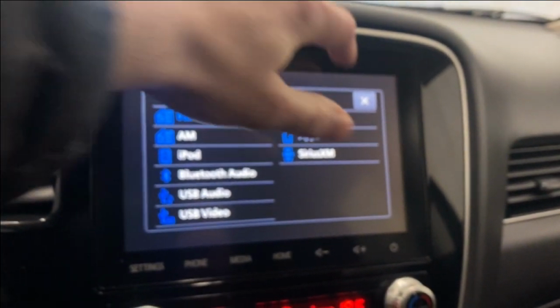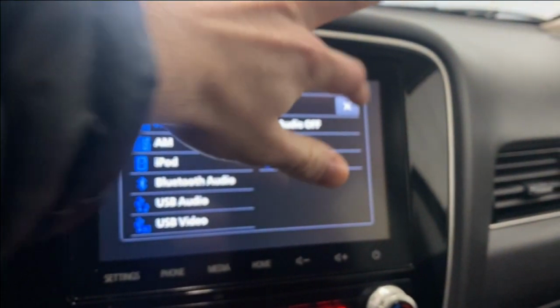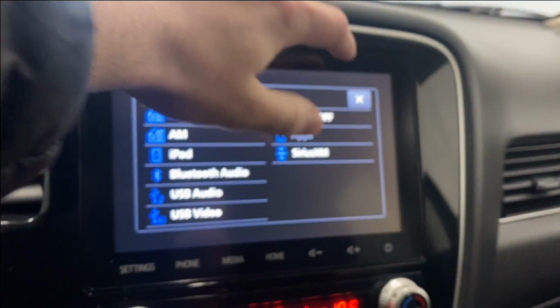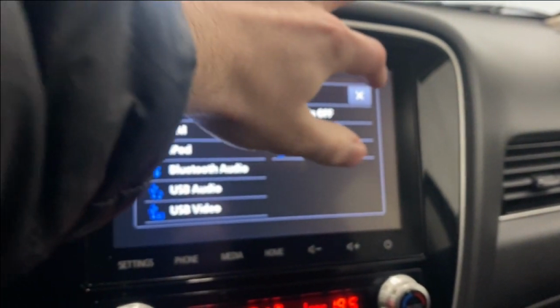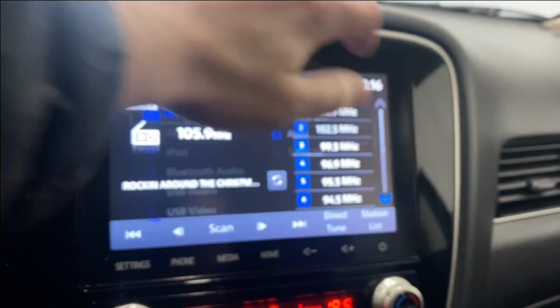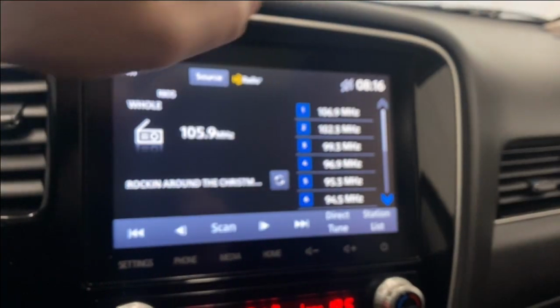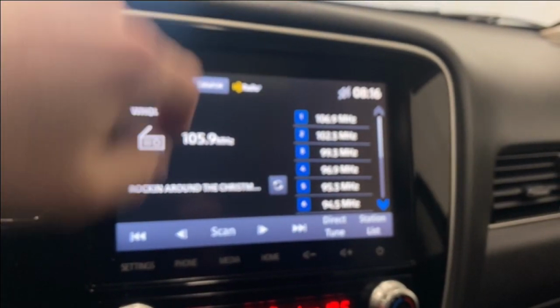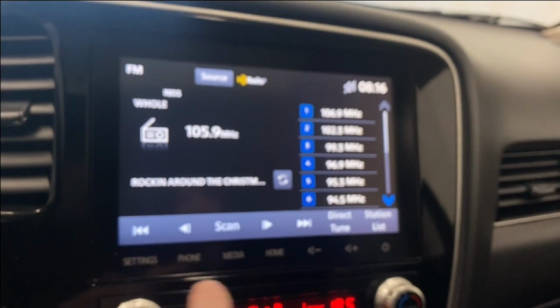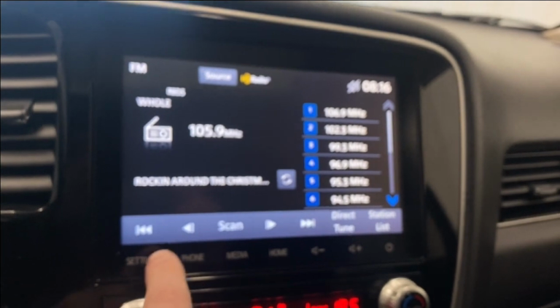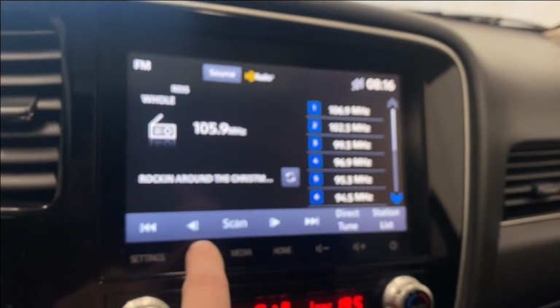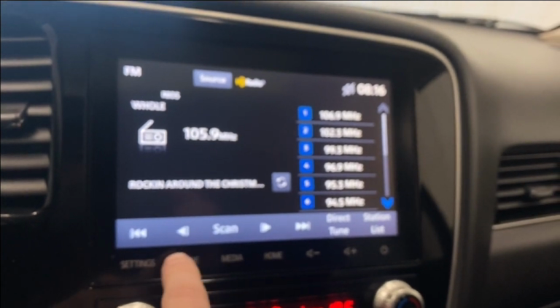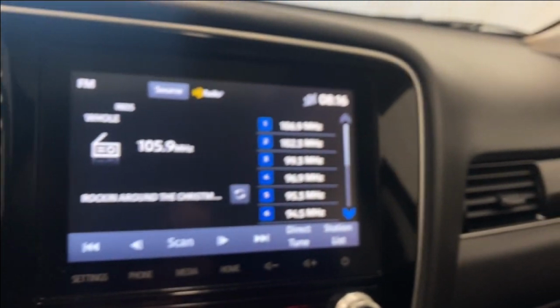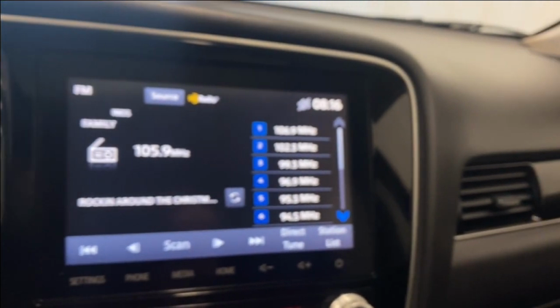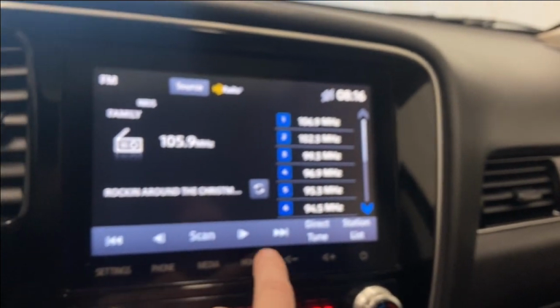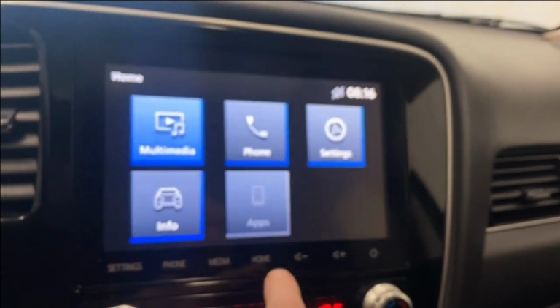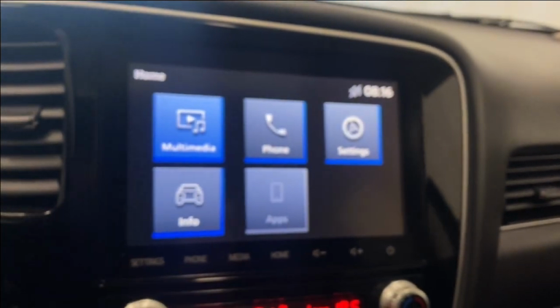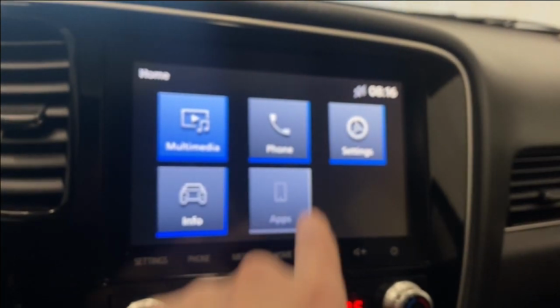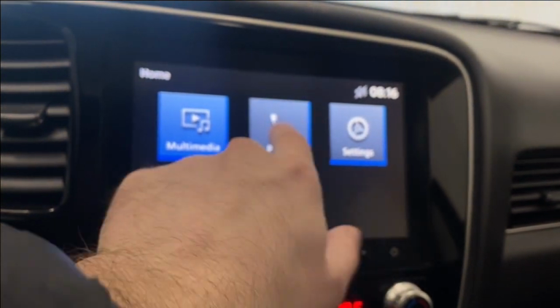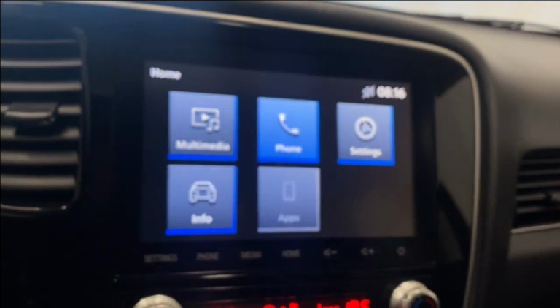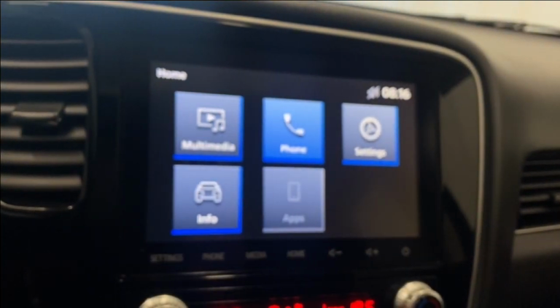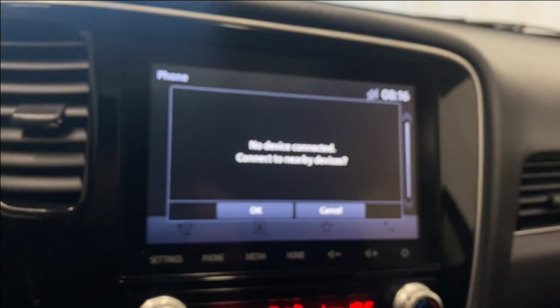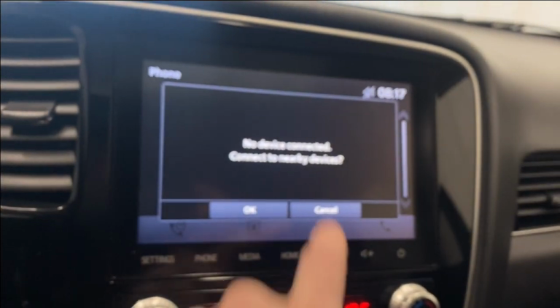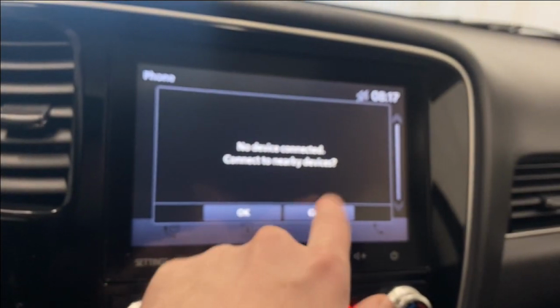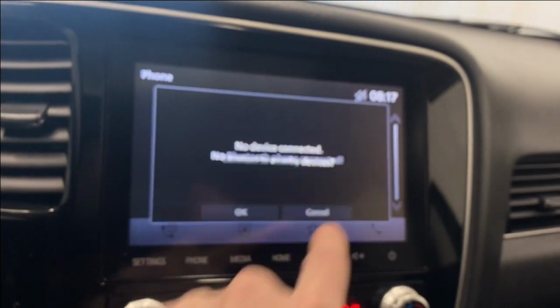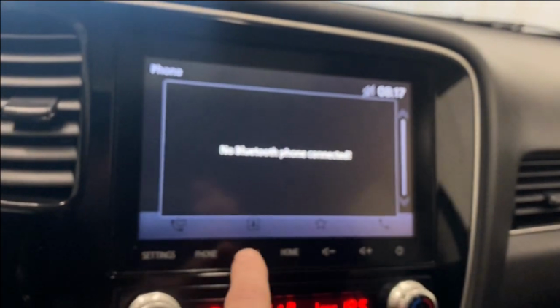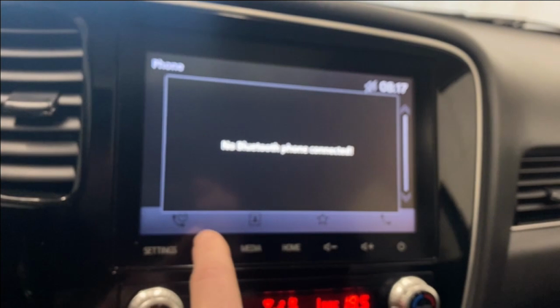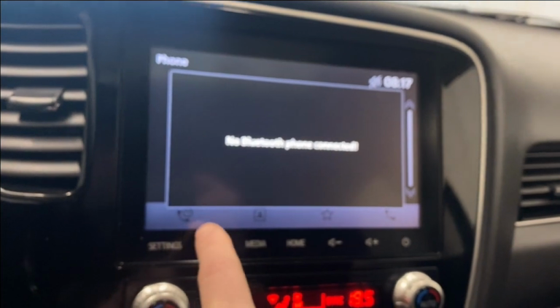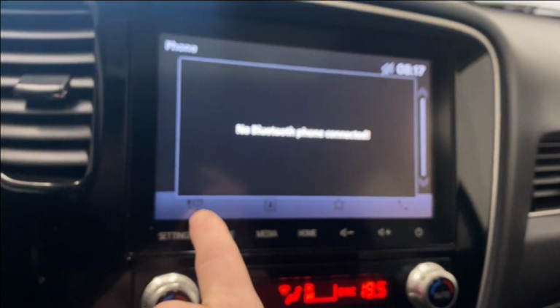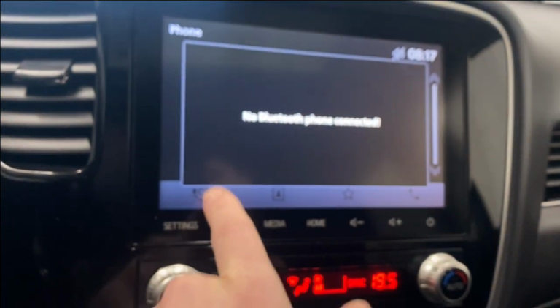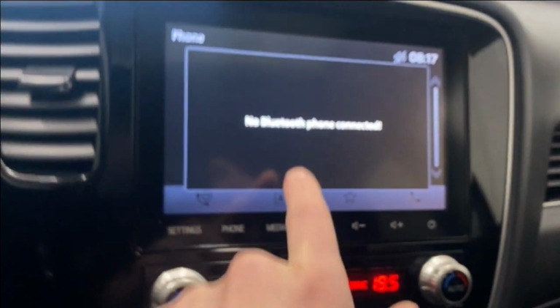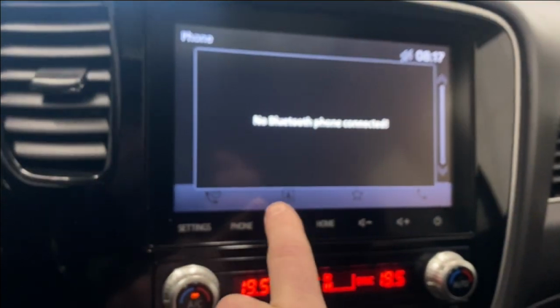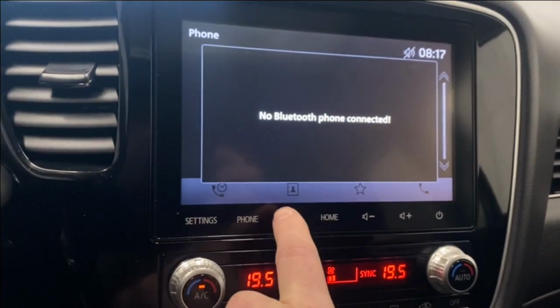Coming to the infotainment here — going to our source list, we have FM, AM, iPod, Bluetooth, USB, audio, video, and SiriusXM available, as well as Apple CarPlay and Android Auto. From the home screen you can connect your phone and you'll have access to your phone book, favorites, and all that good stuff.